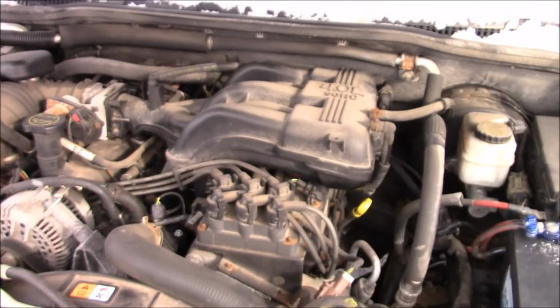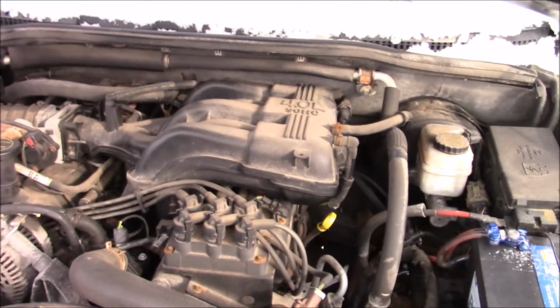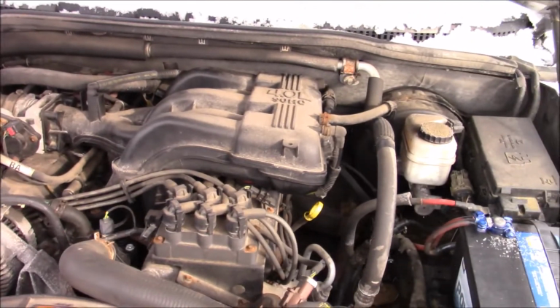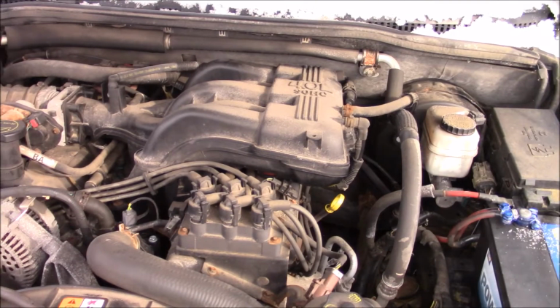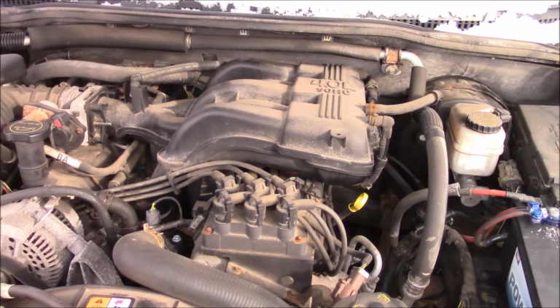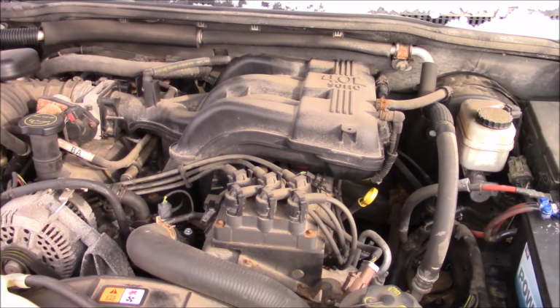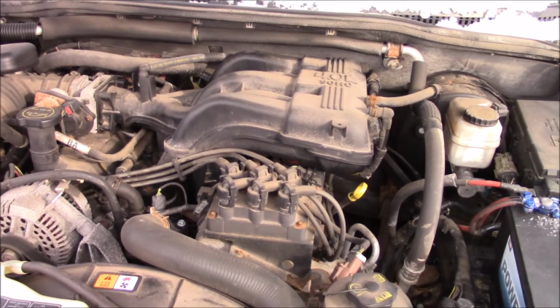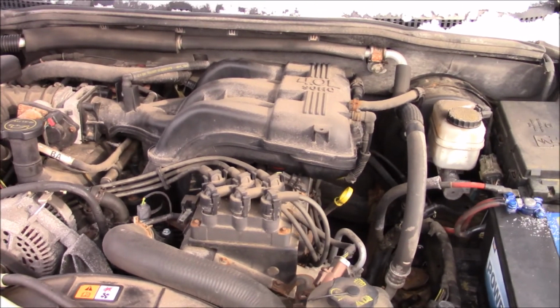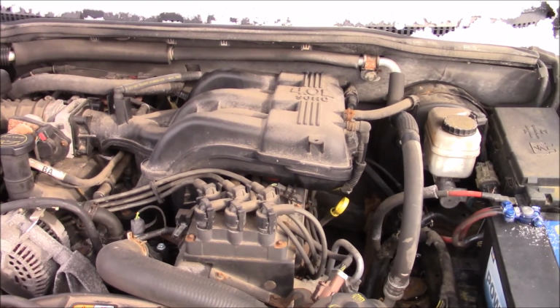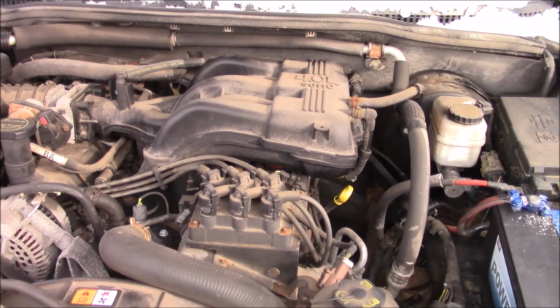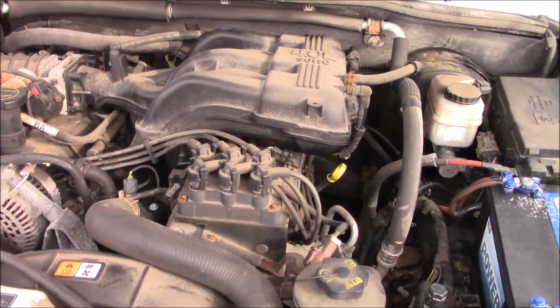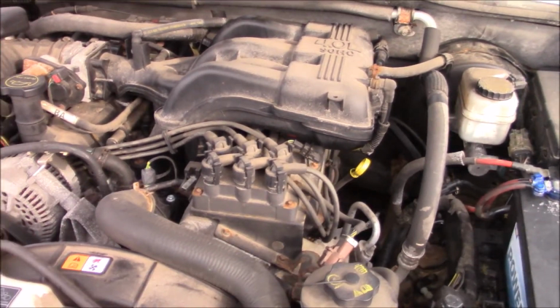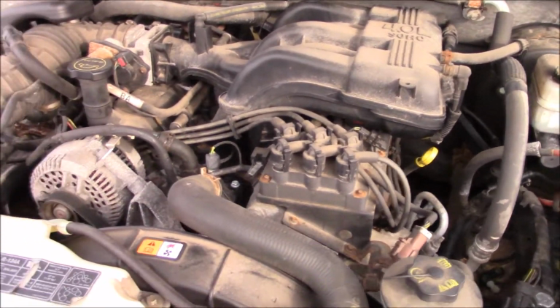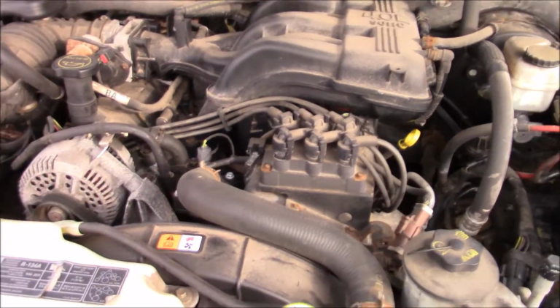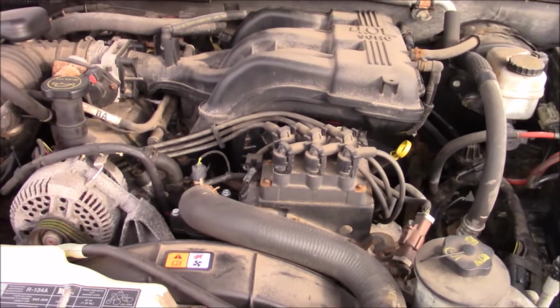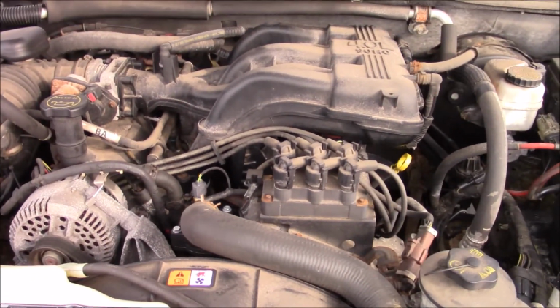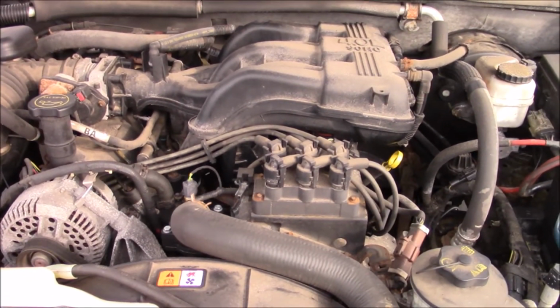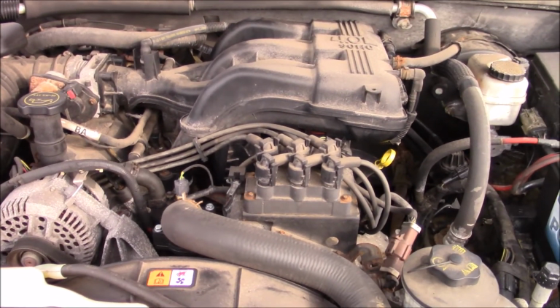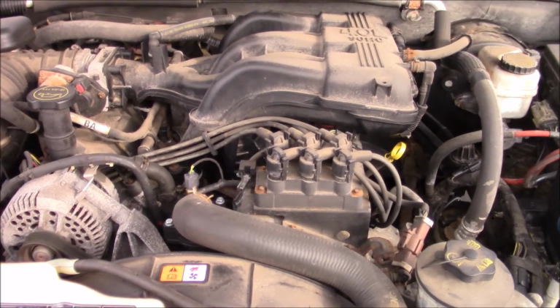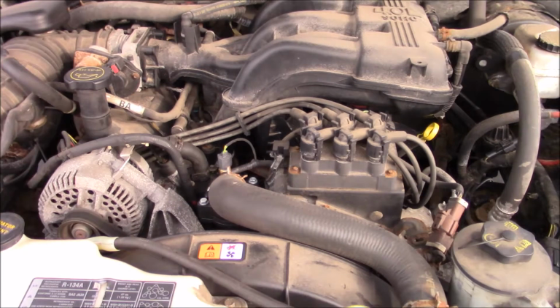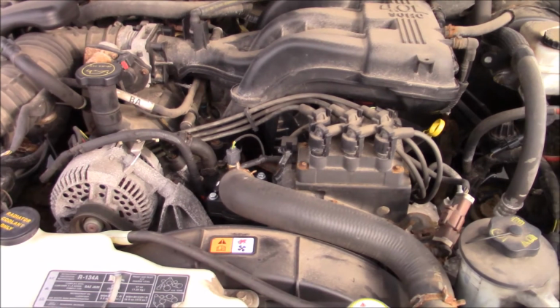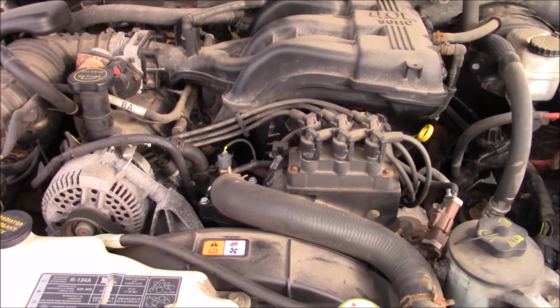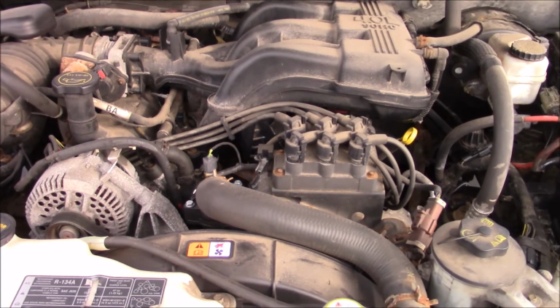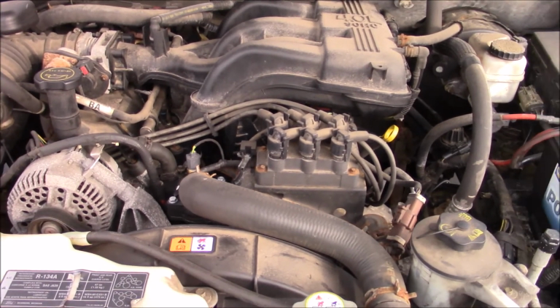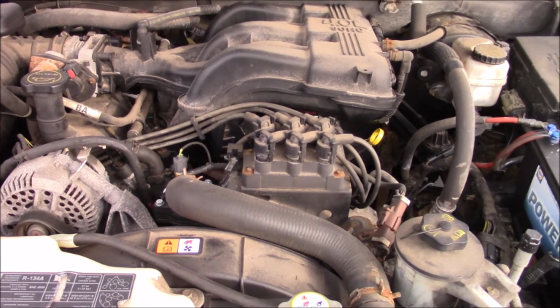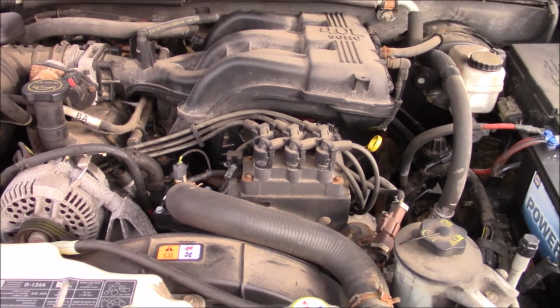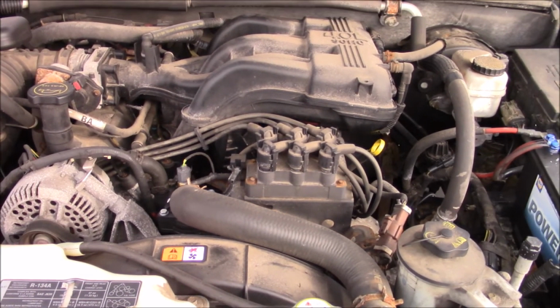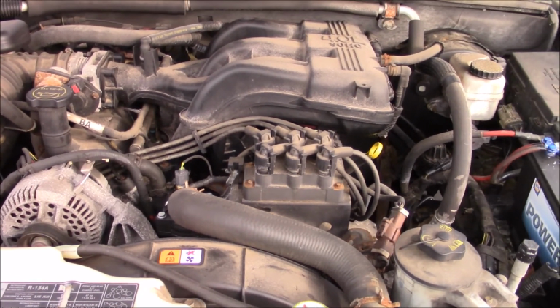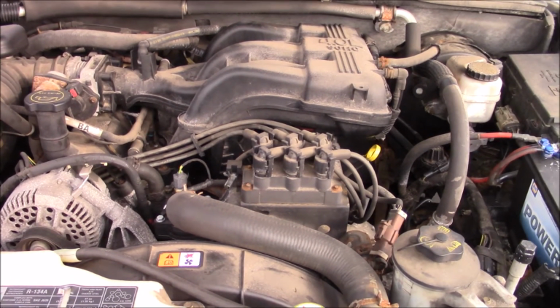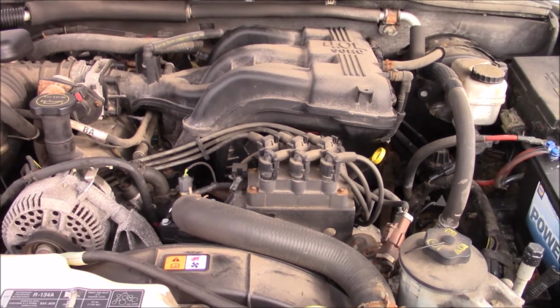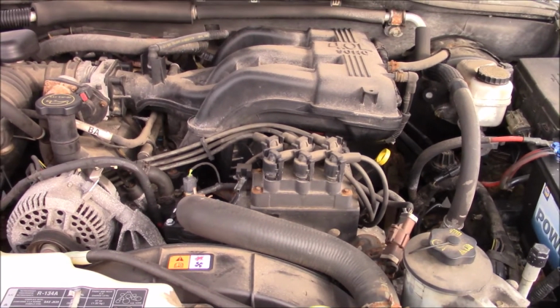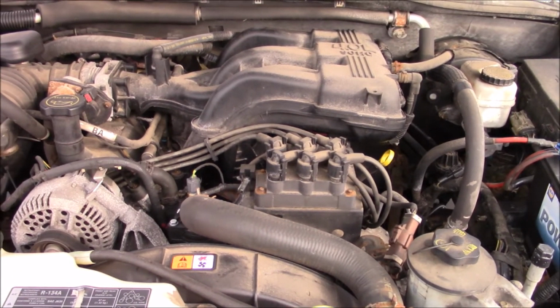4.0L single overhead cam V6. 4WD with an automatic transmission. One of Ford's longest running motors, I believe this is.